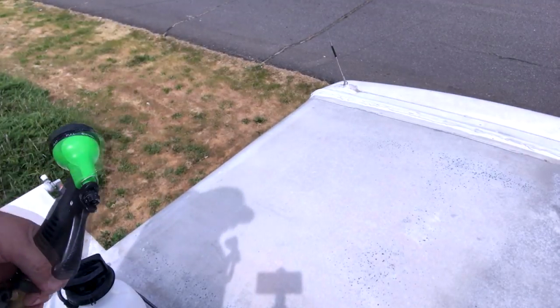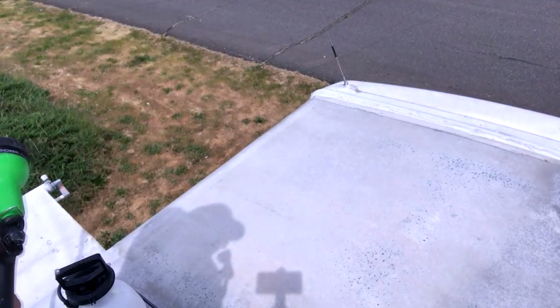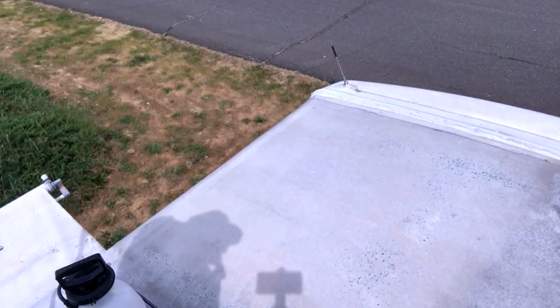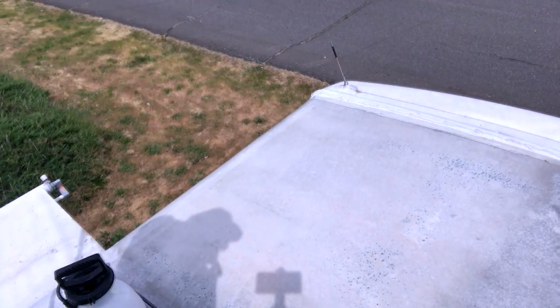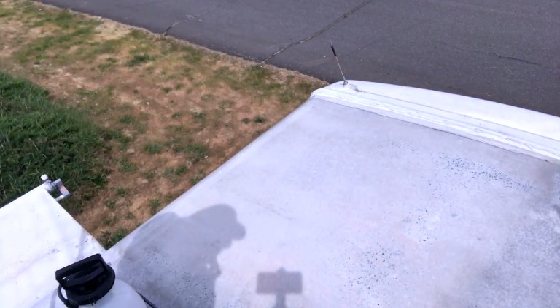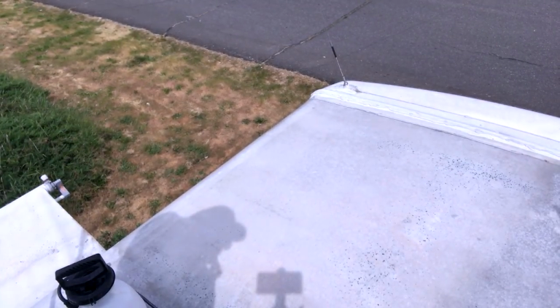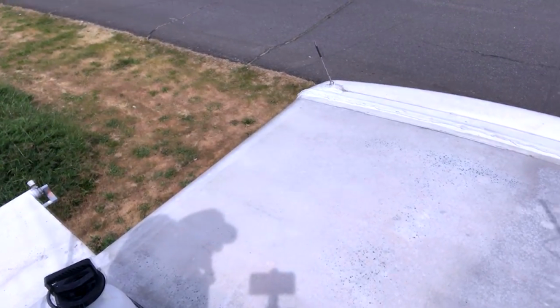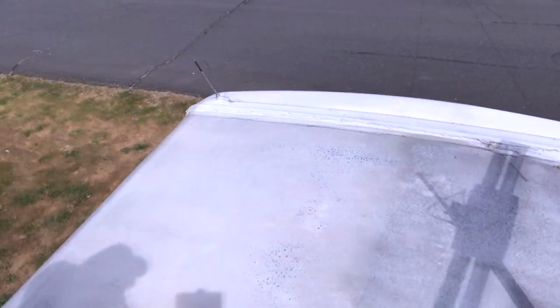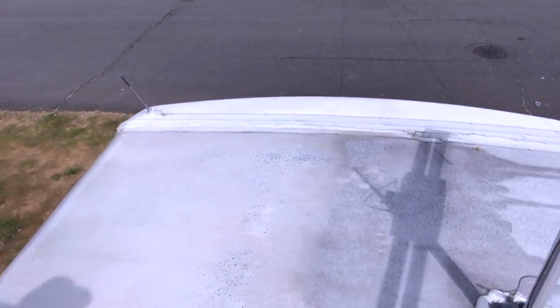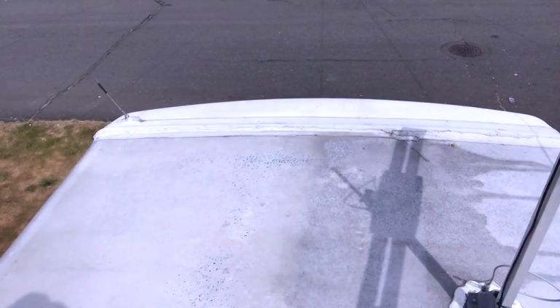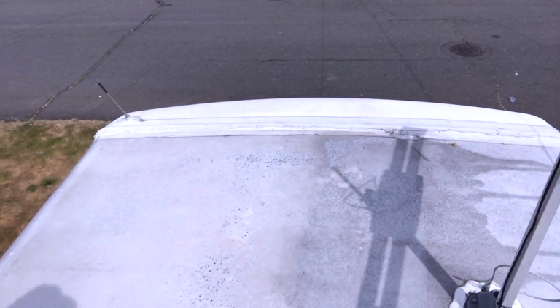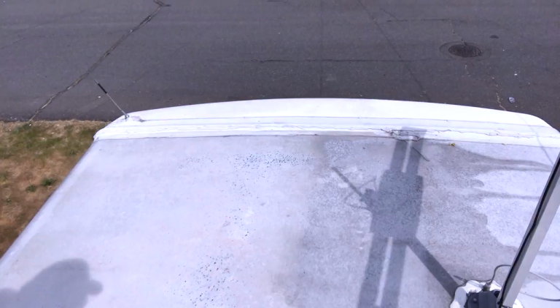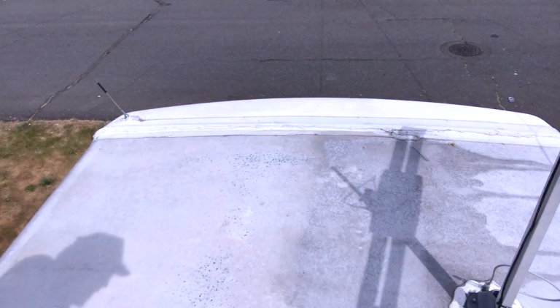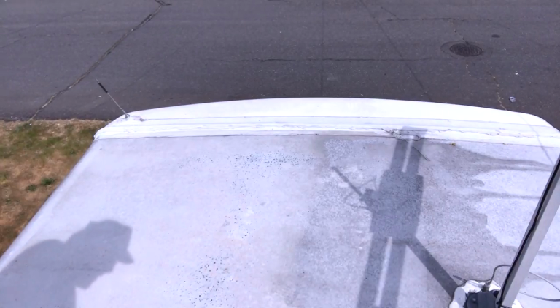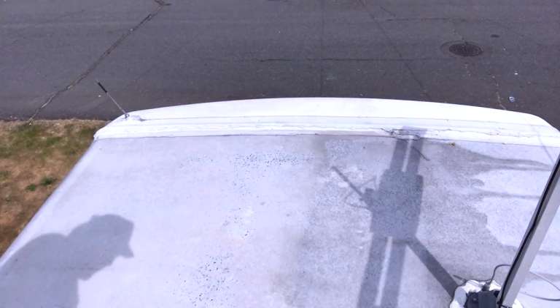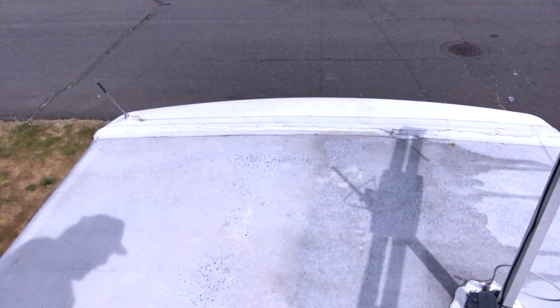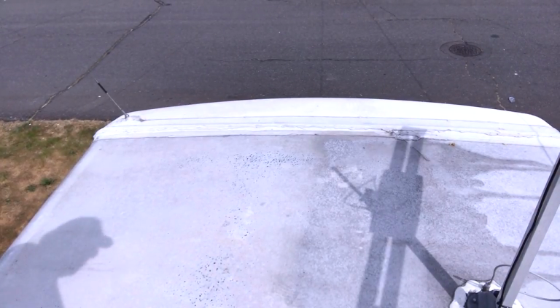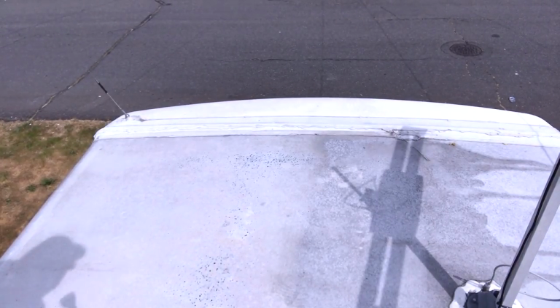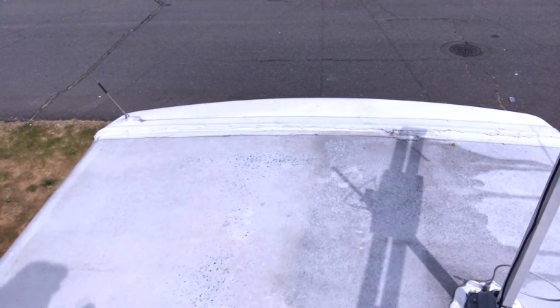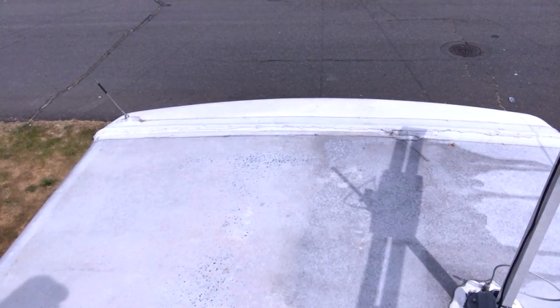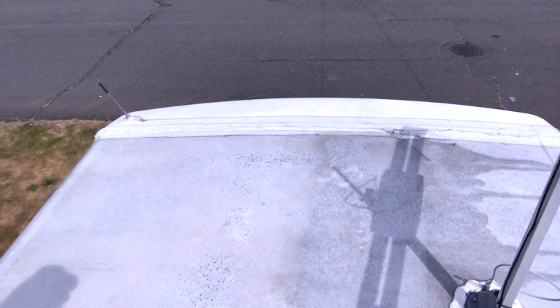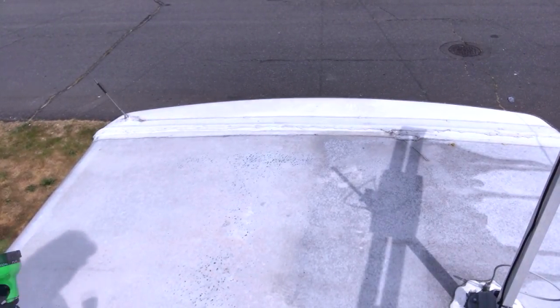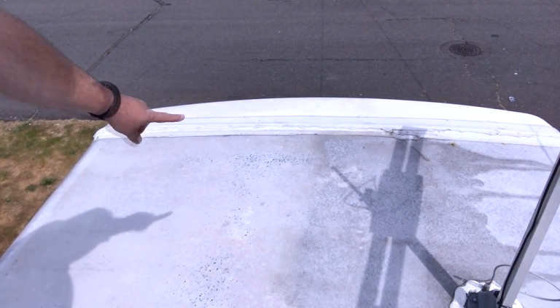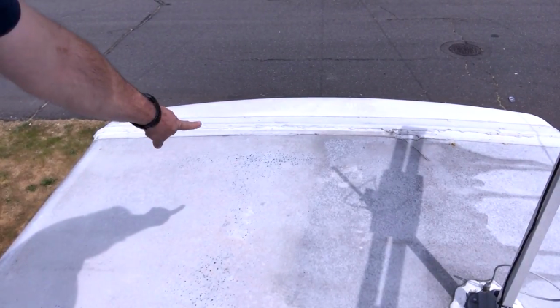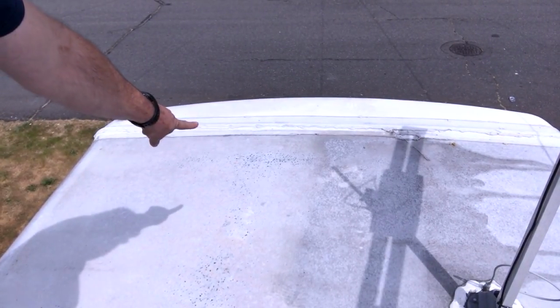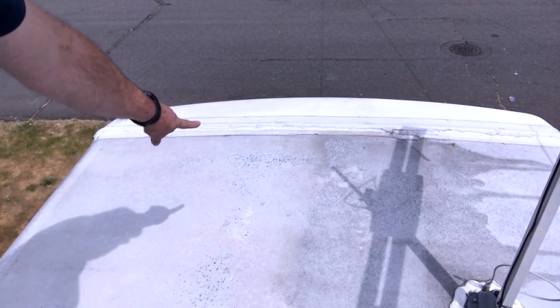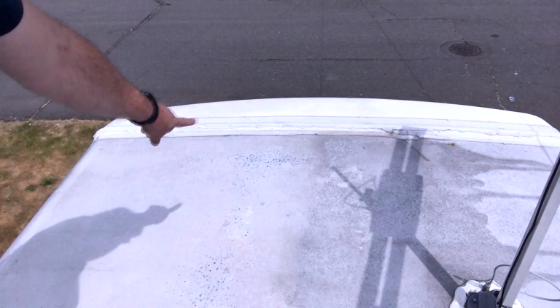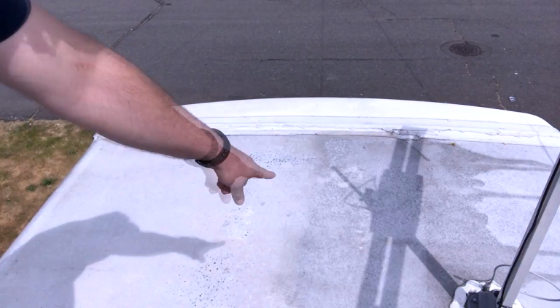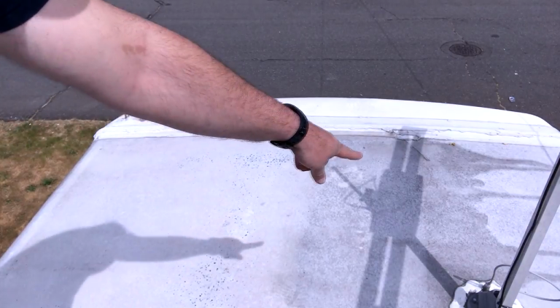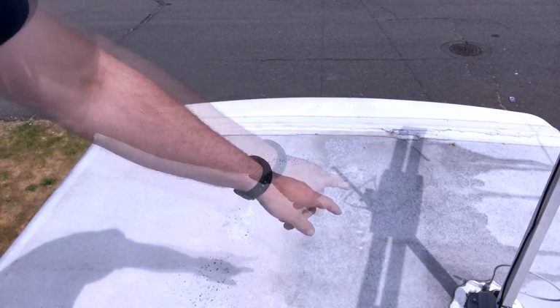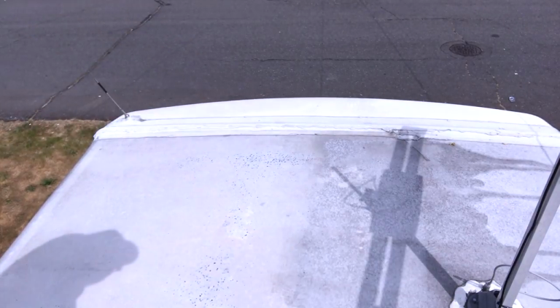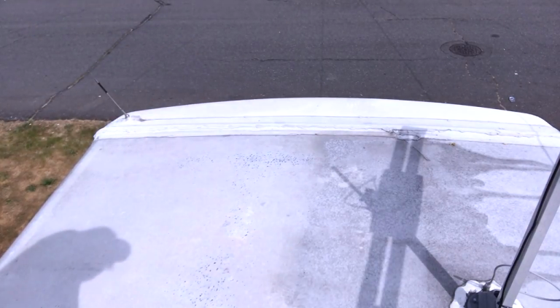As you can see, I'm going to move this over here so you can see the difference between the two. This is the side that we cleaned first, and then that's the side that still needs to be done.